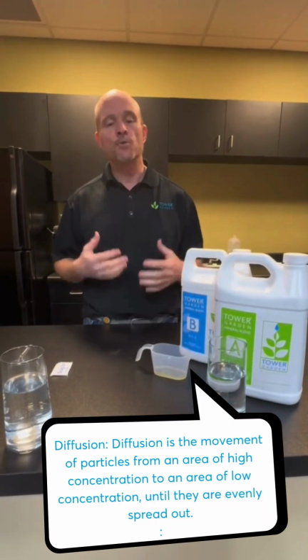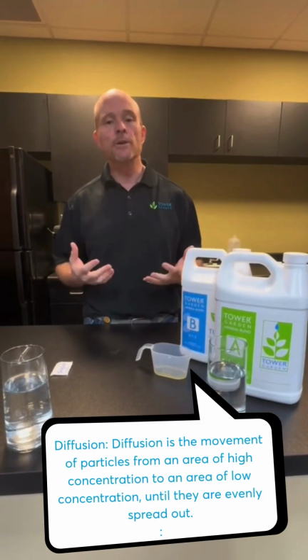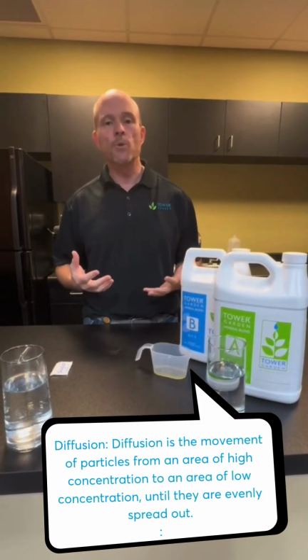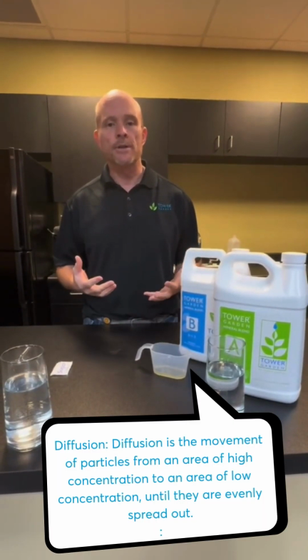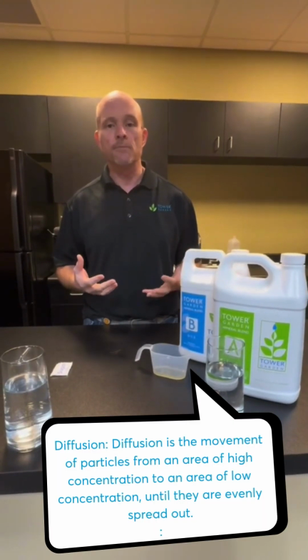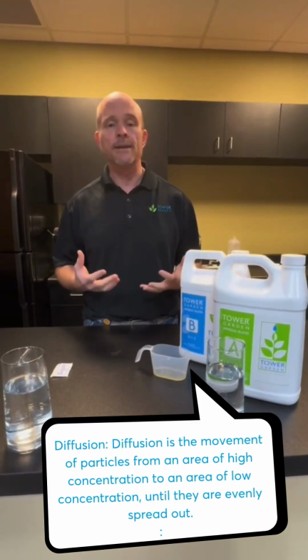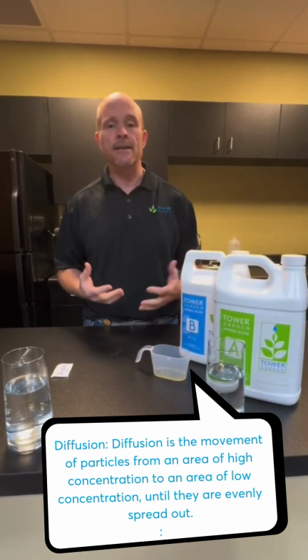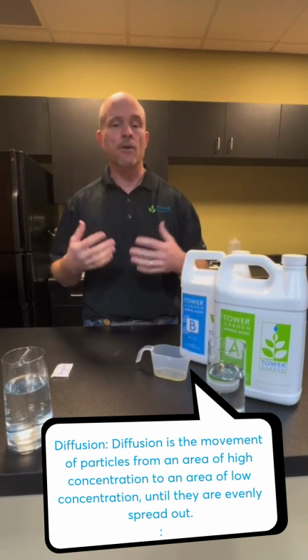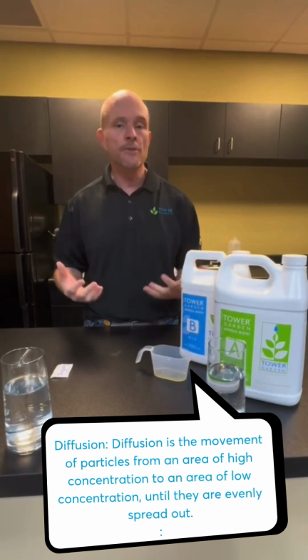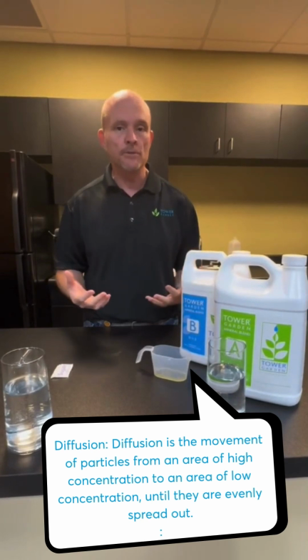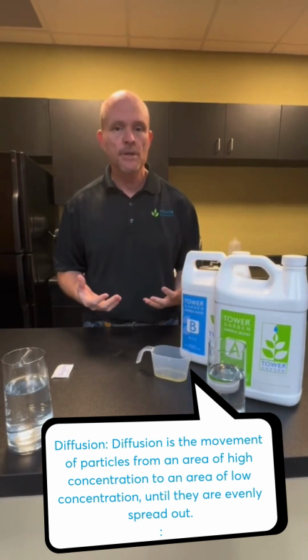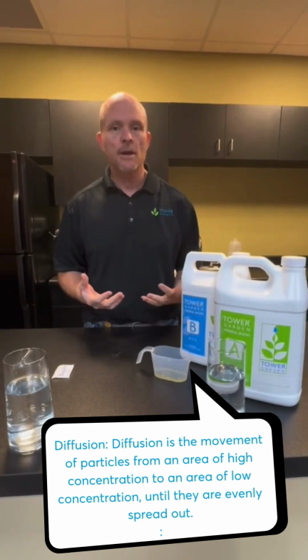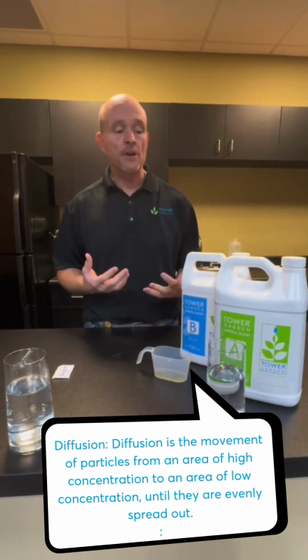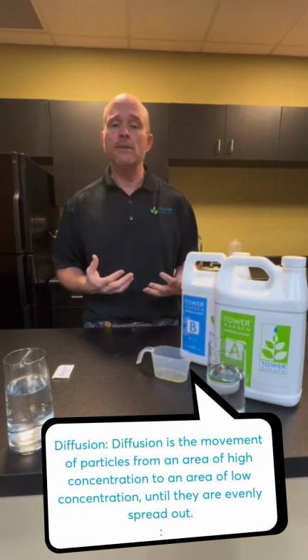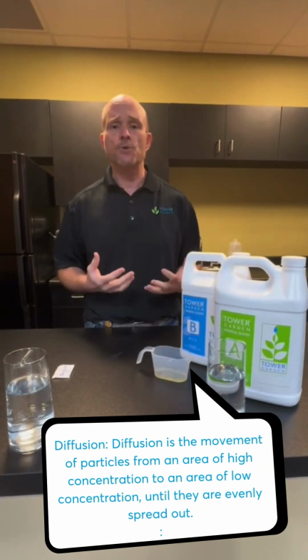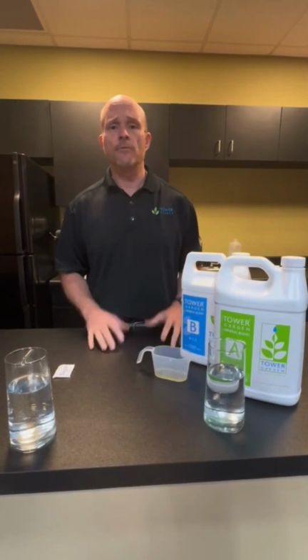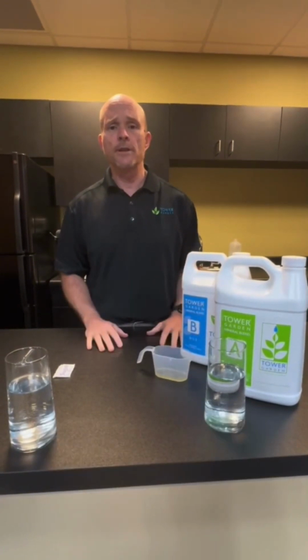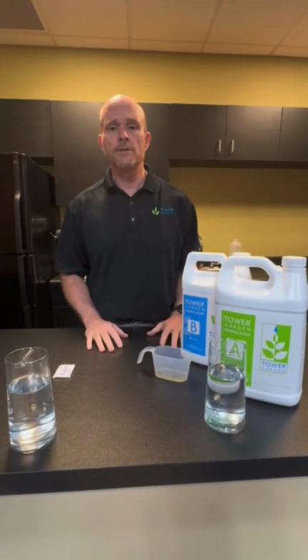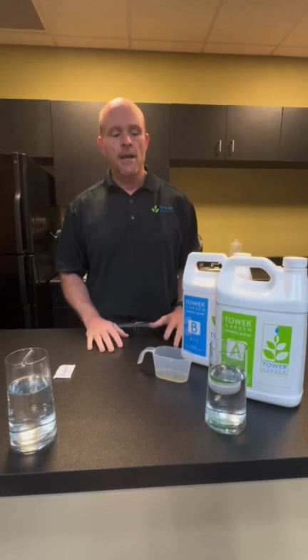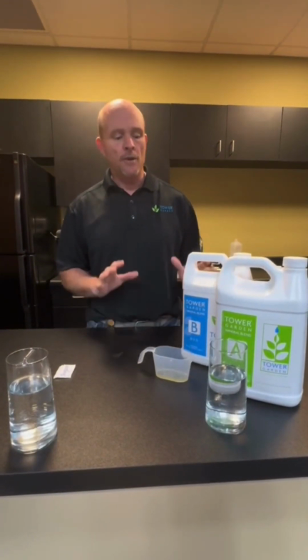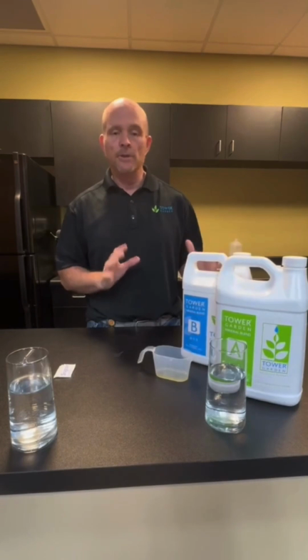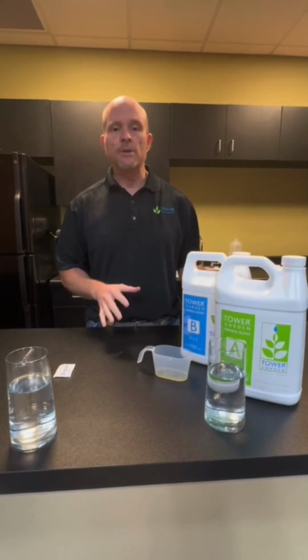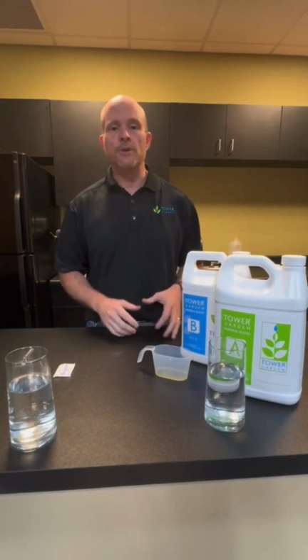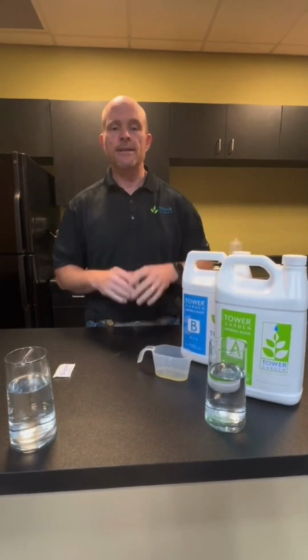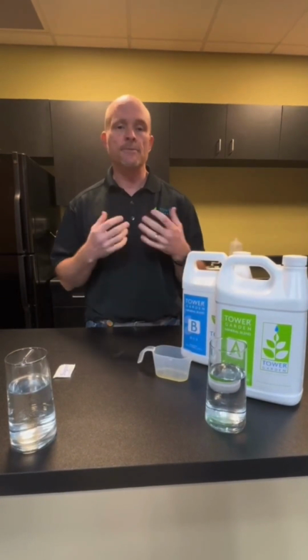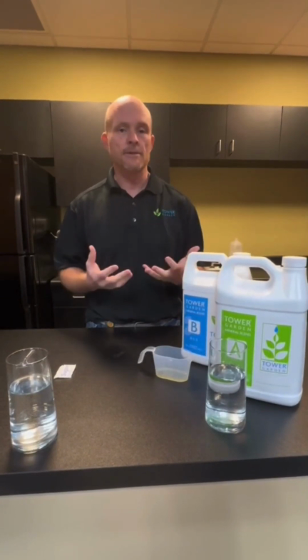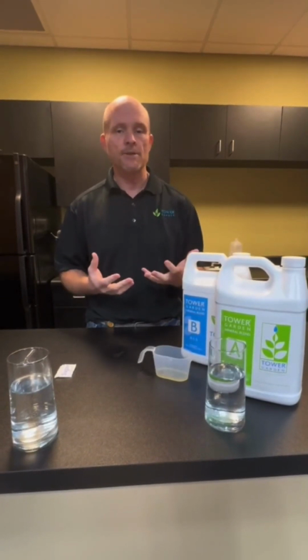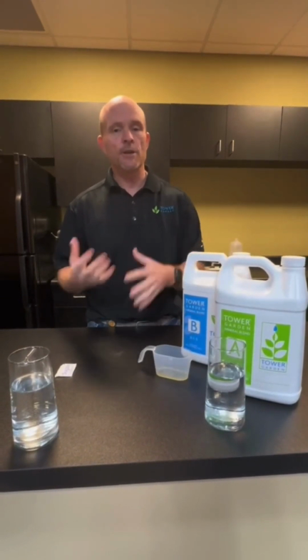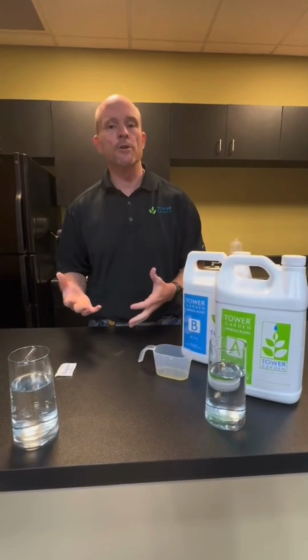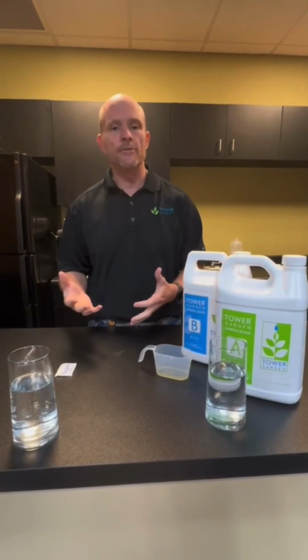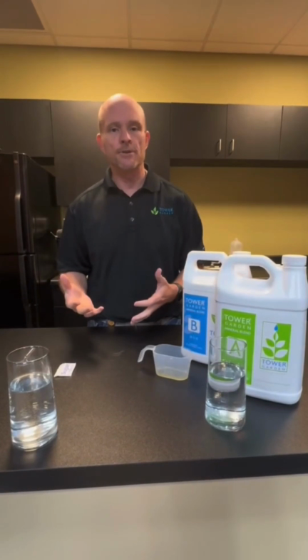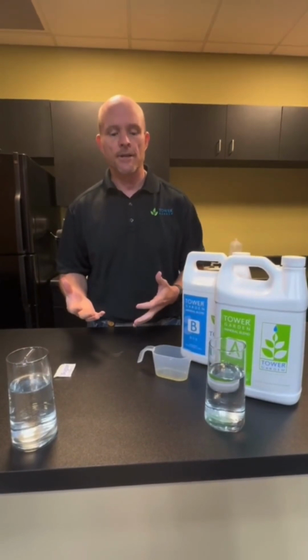It's really important that plants get all of the minerals that are in these nutrient formulations, and with liquid nutrients it keeps them in suspension. We're going to do a little bit of a demonstration today.